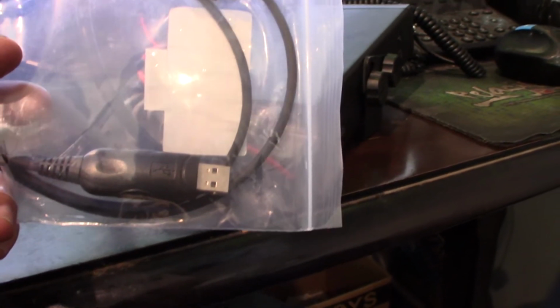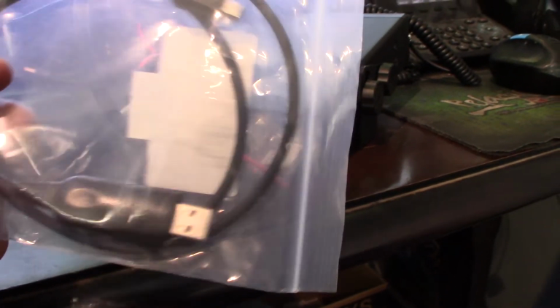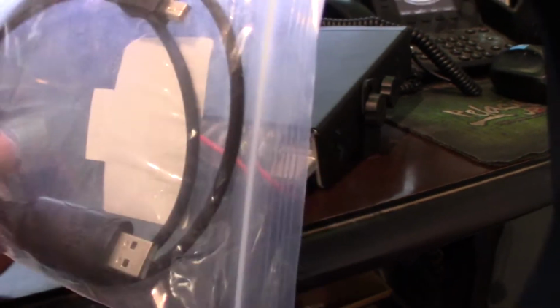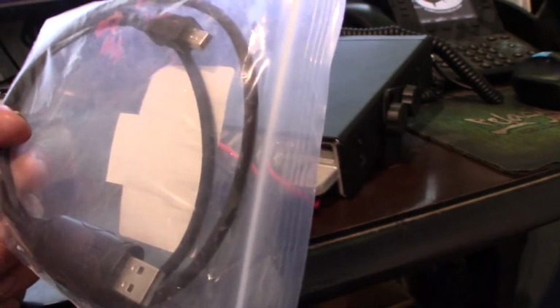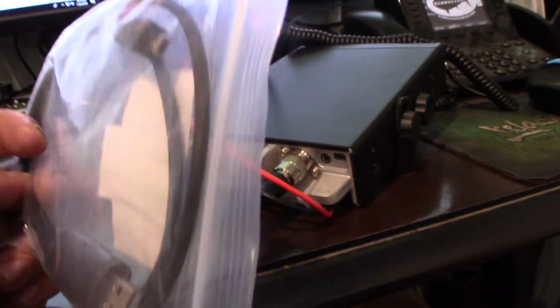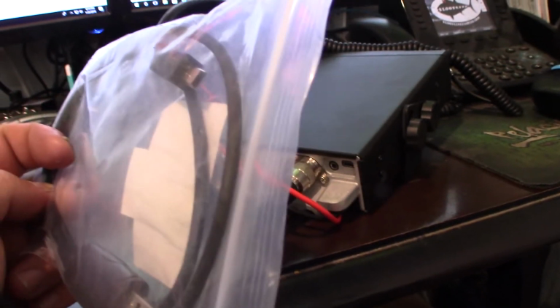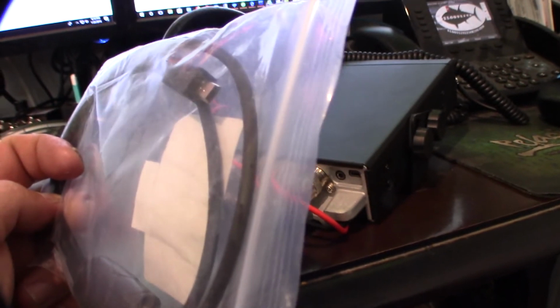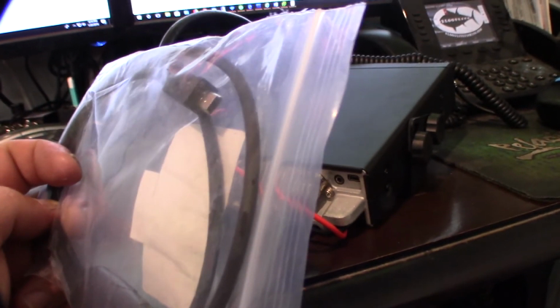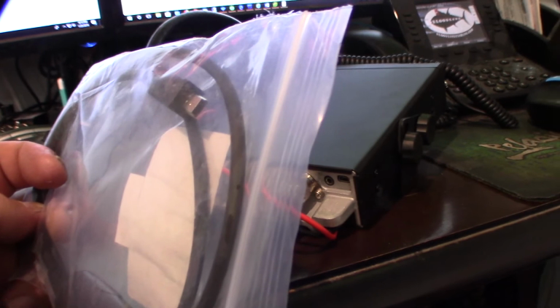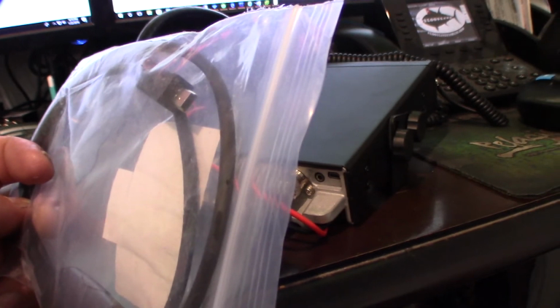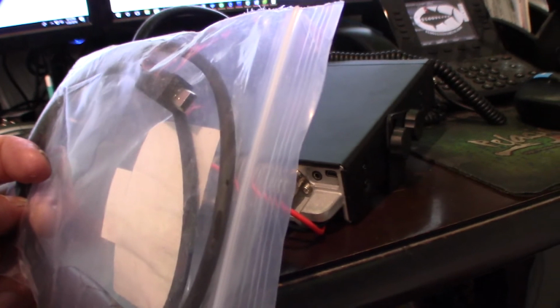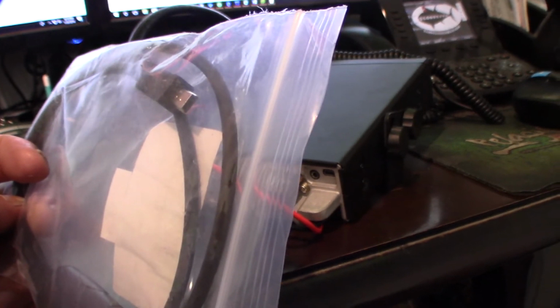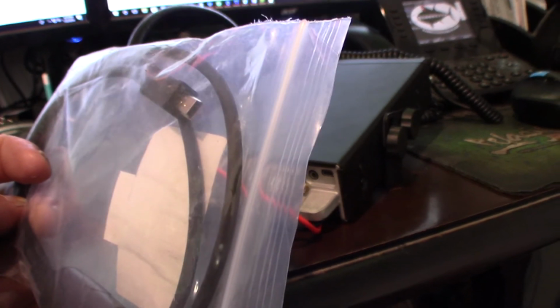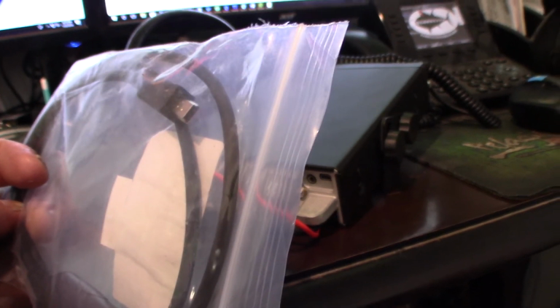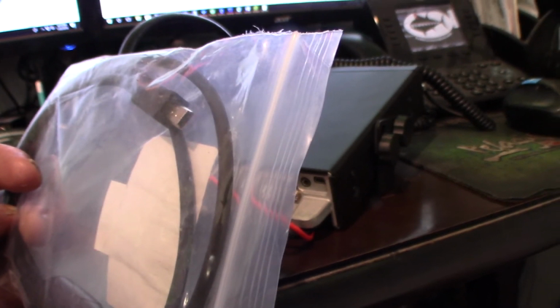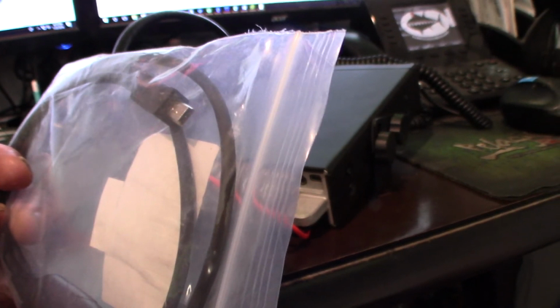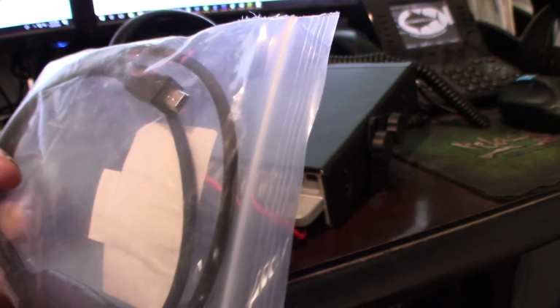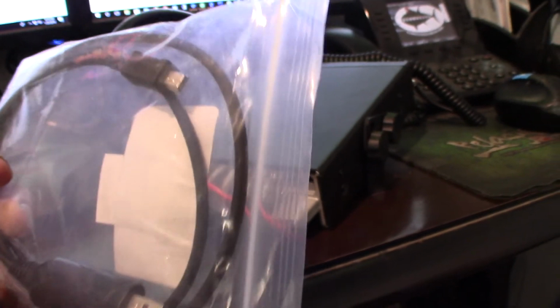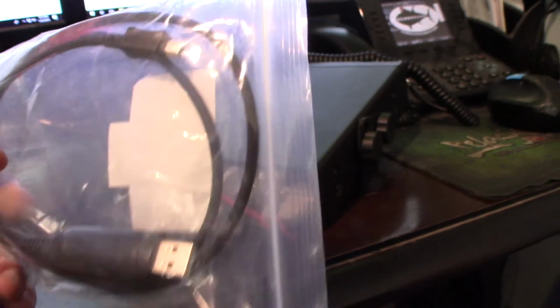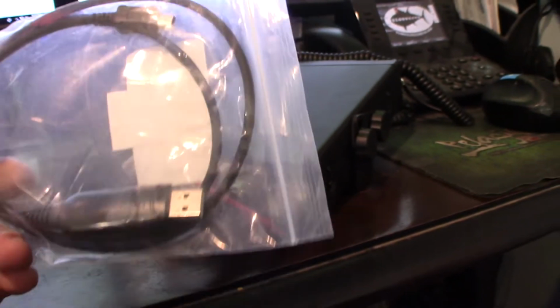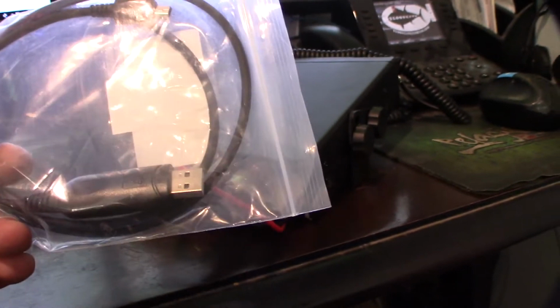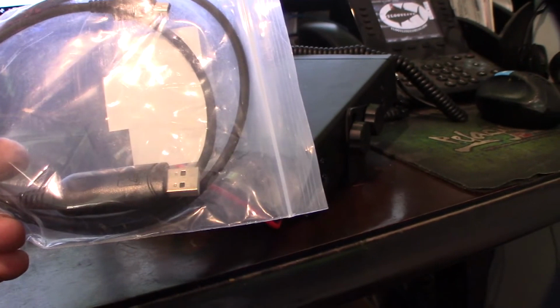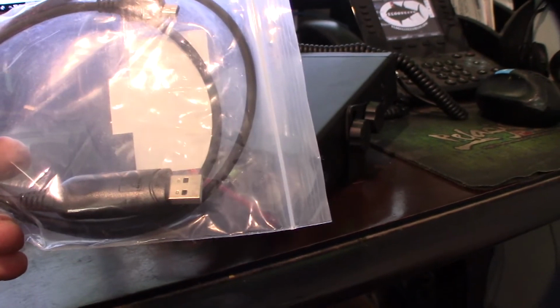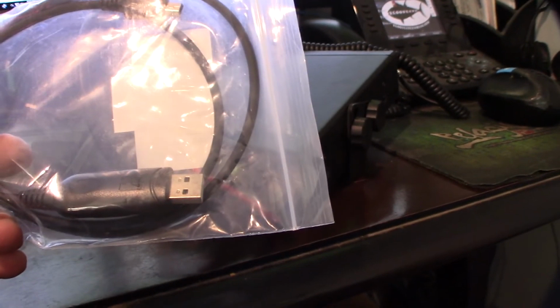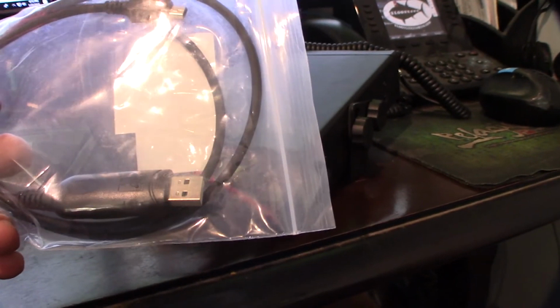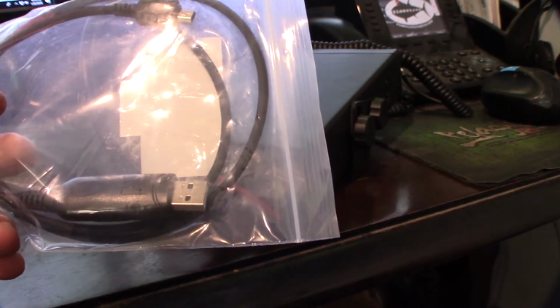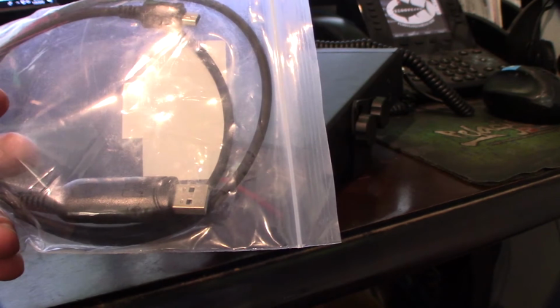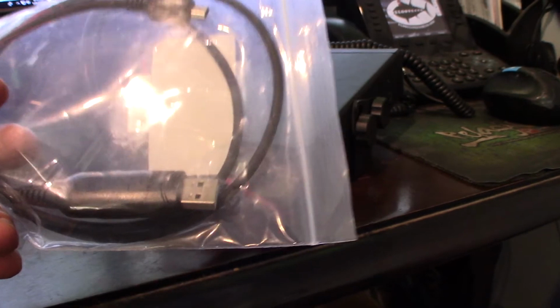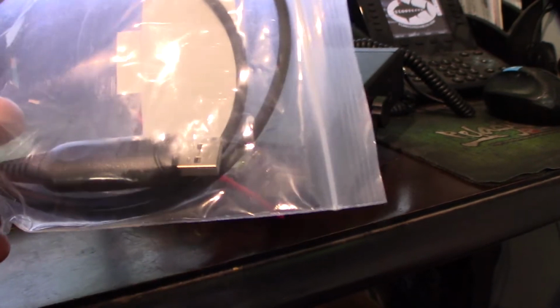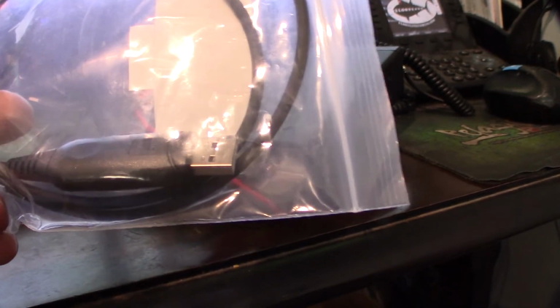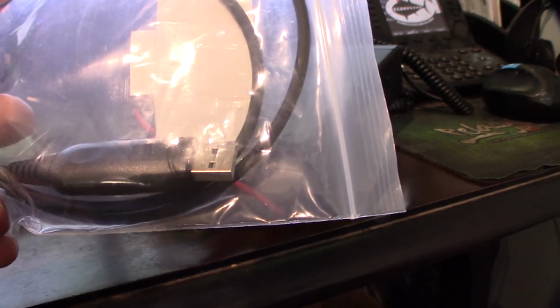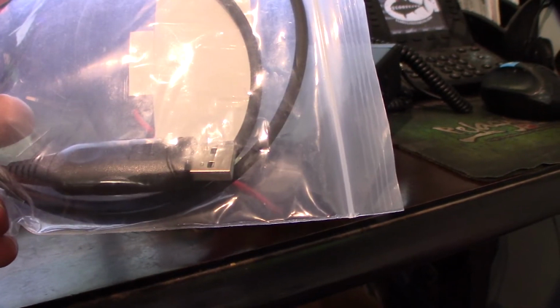The only difference is that the USB connector throws you off — it makes you think that it's USB, but it's not. It's basically a serial cable with a USB converter on it.